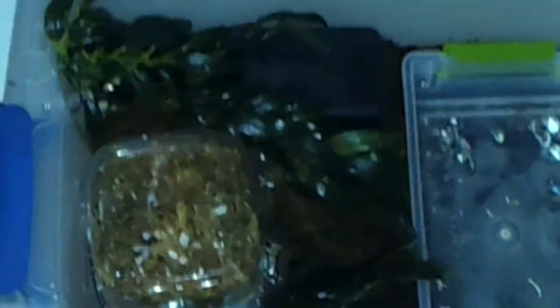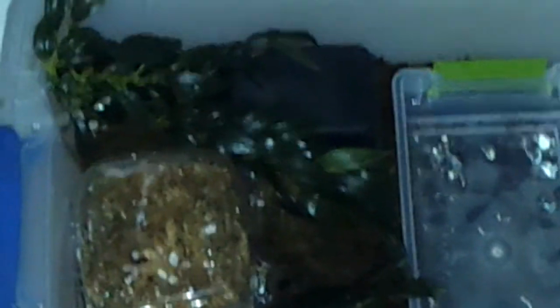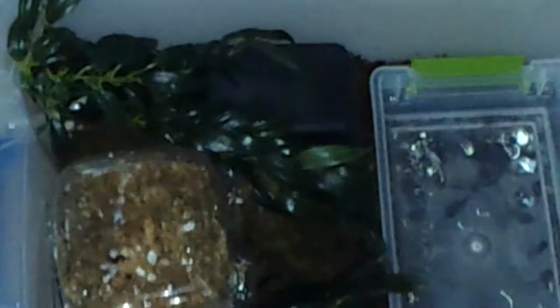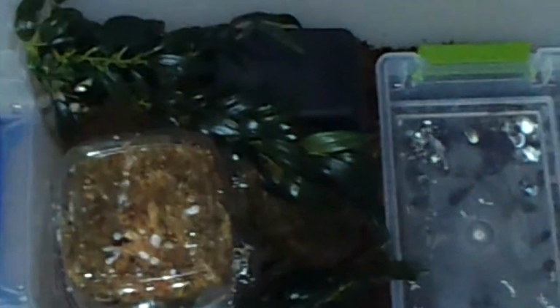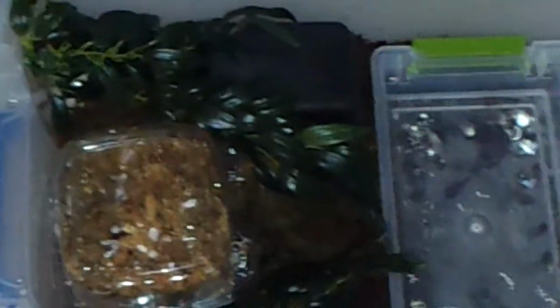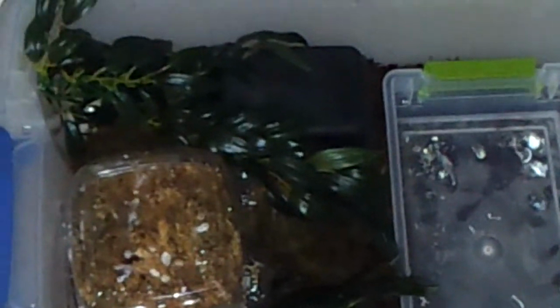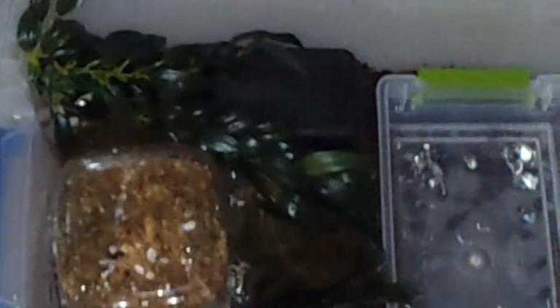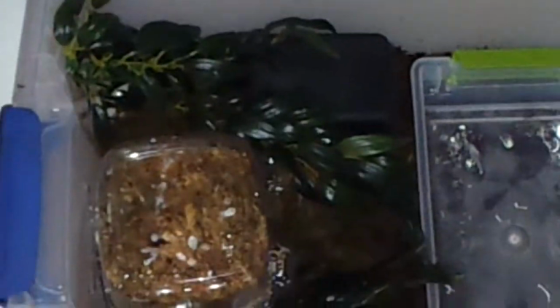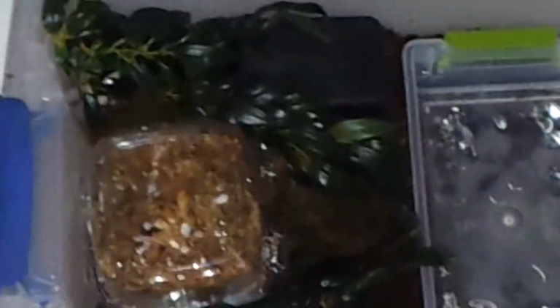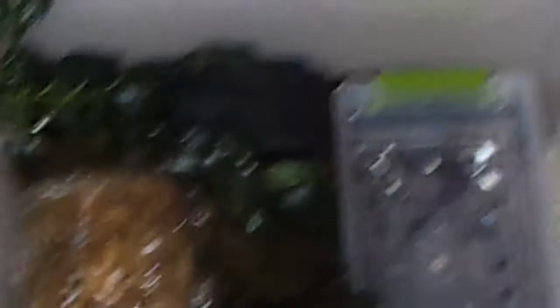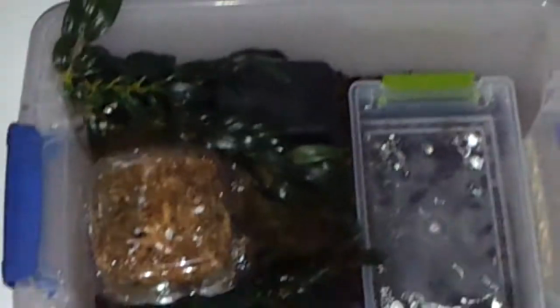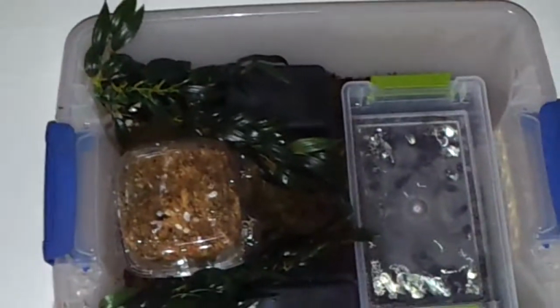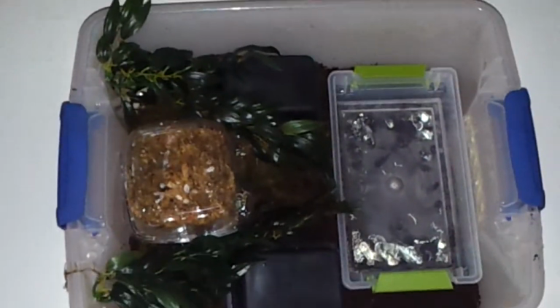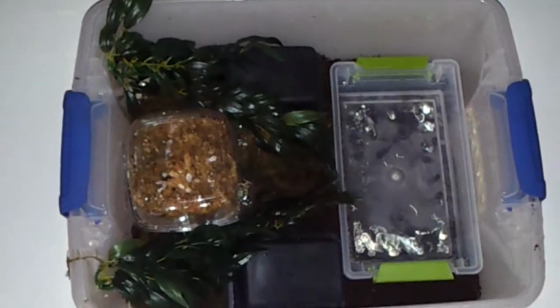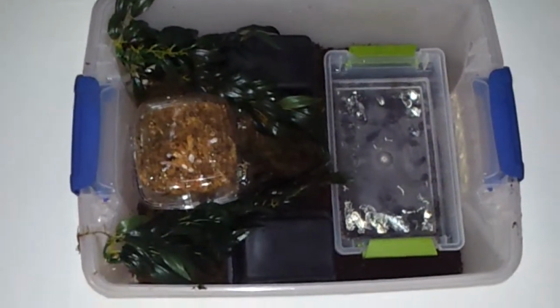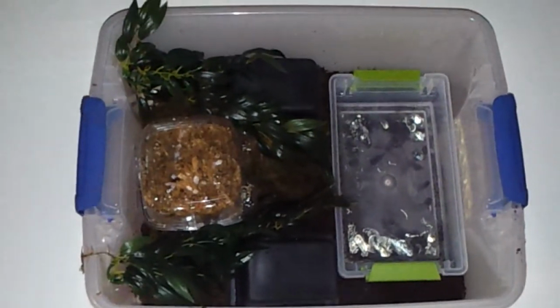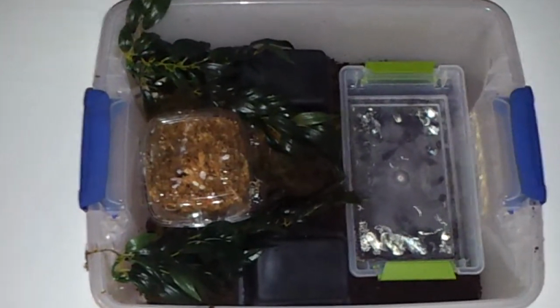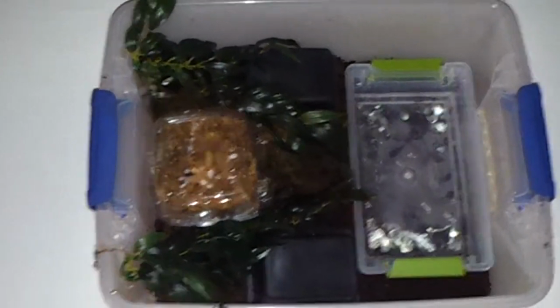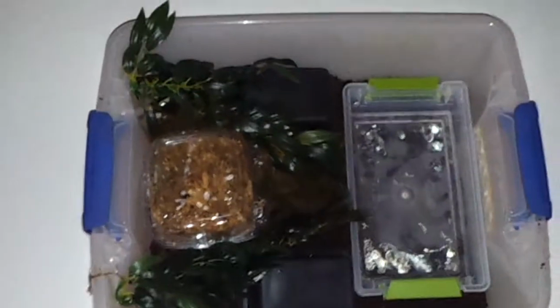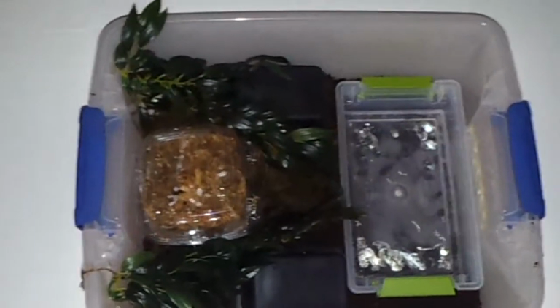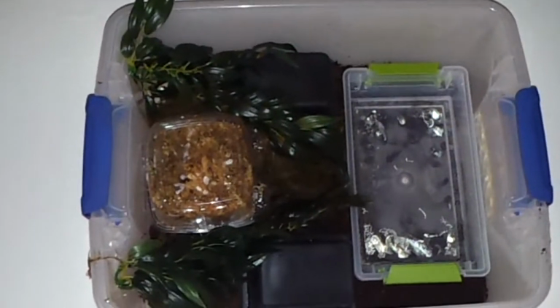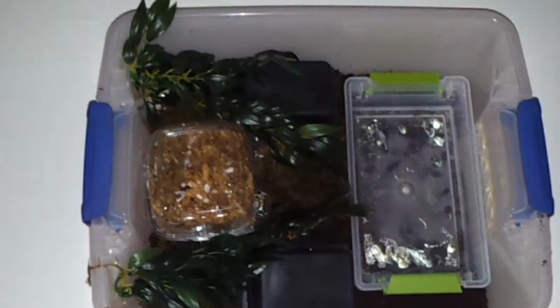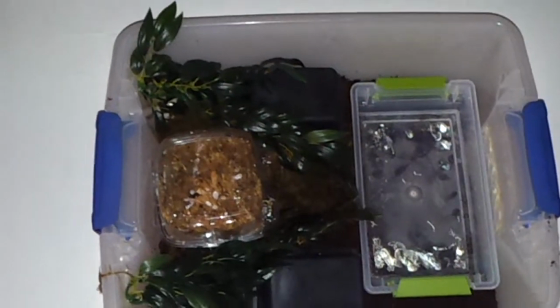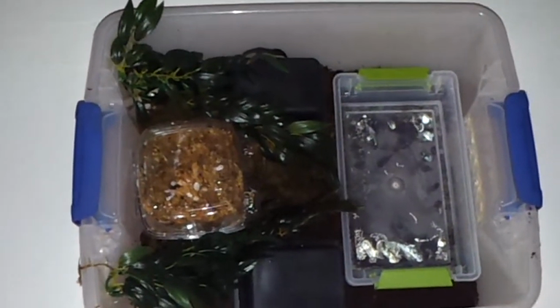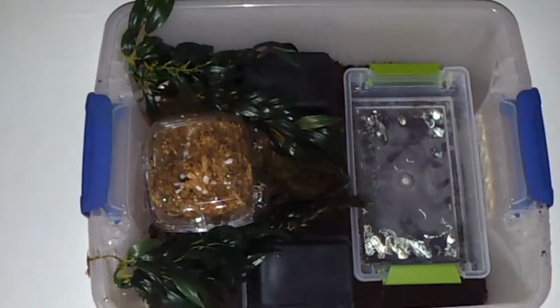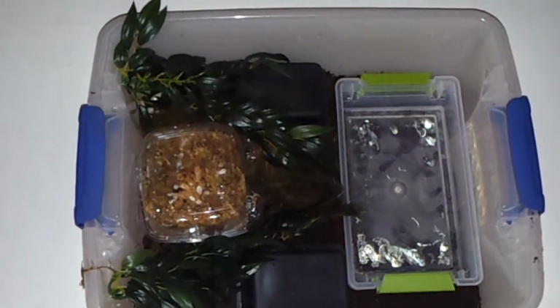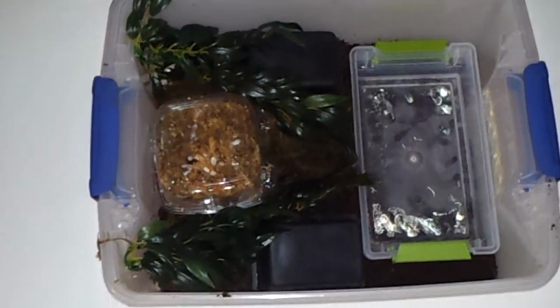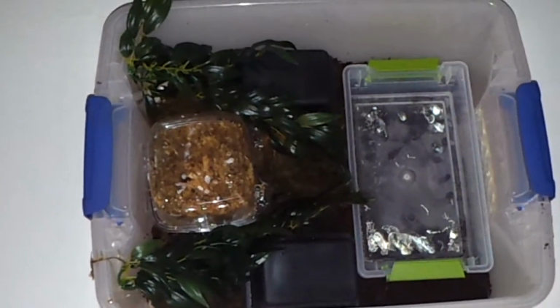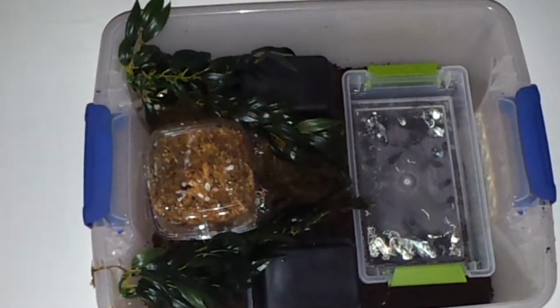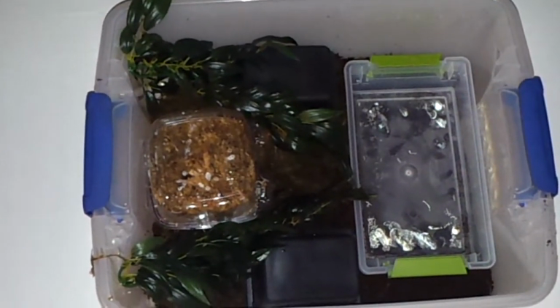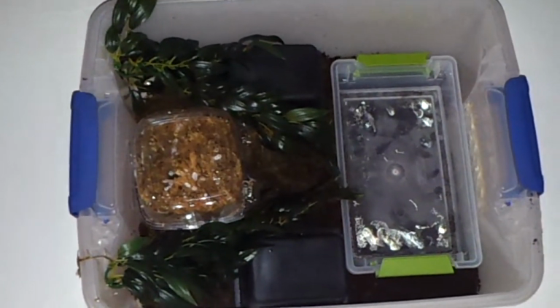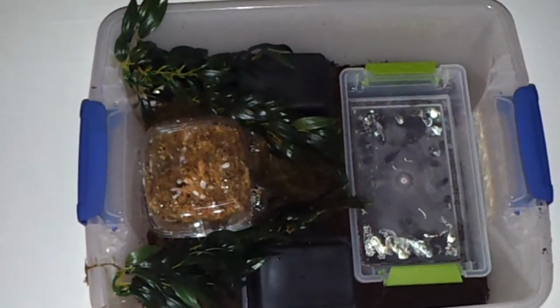Hi you guys, this is a video on Hellraiser's enclosure. Let me zoom out a little bit so you can see it entirely. I would like to state that this is not a care video, this is just an example and showing how I've done this particular enclosure.